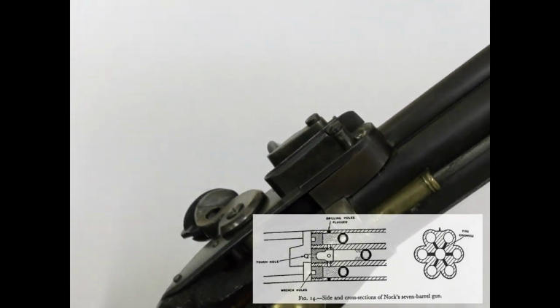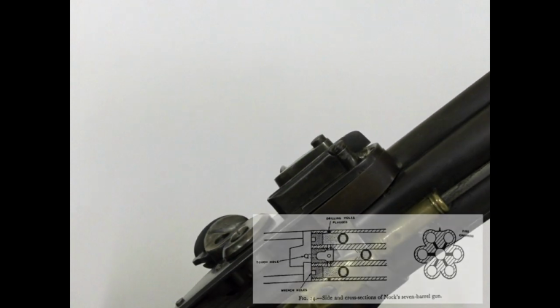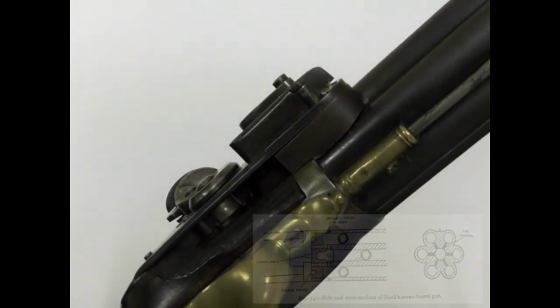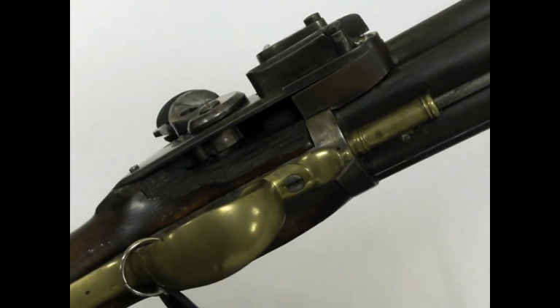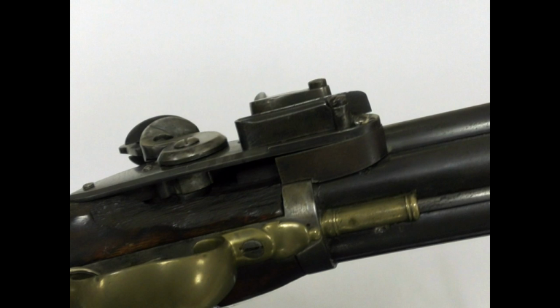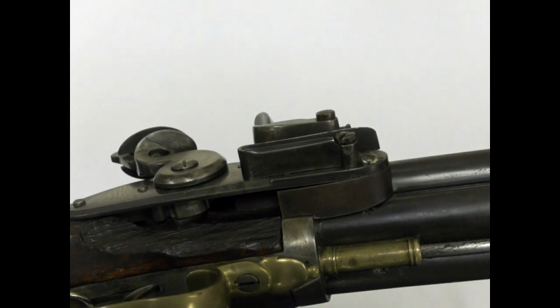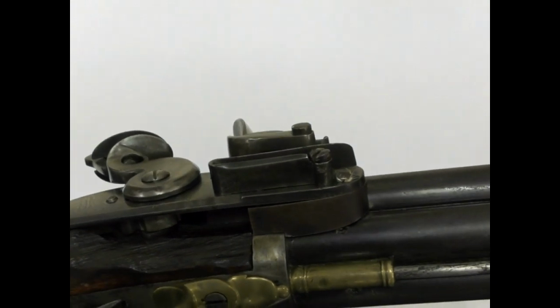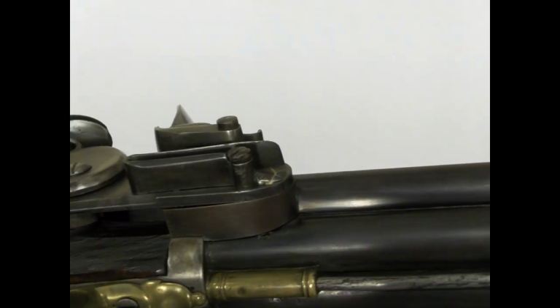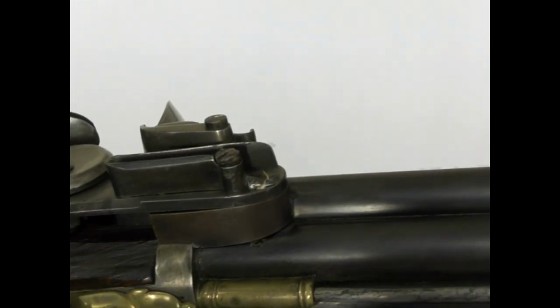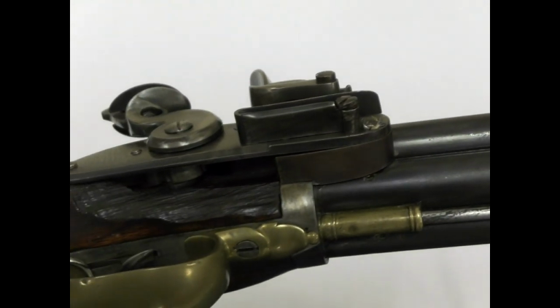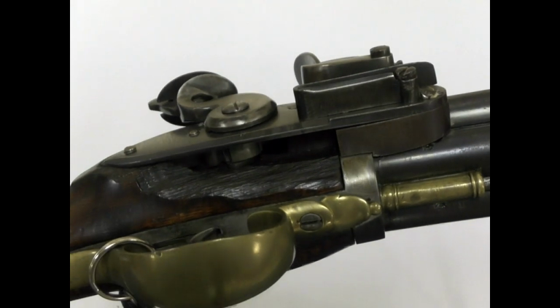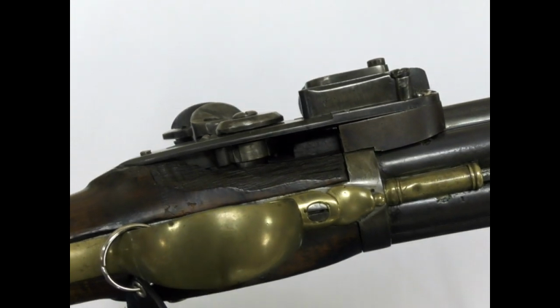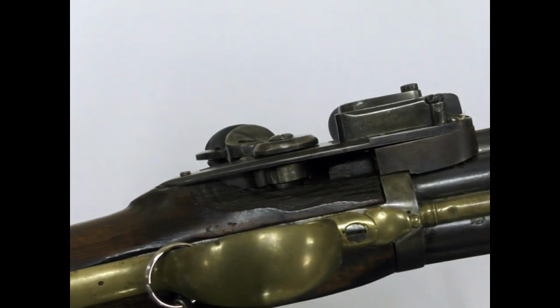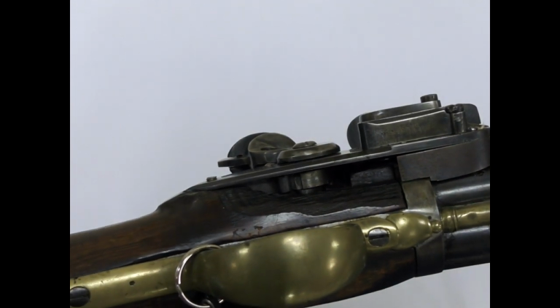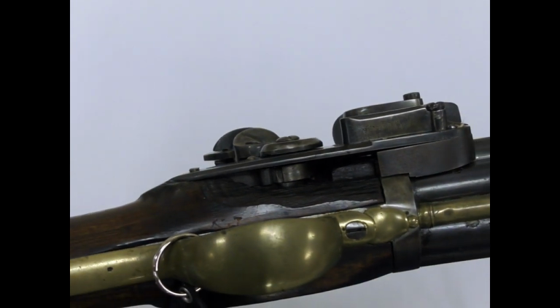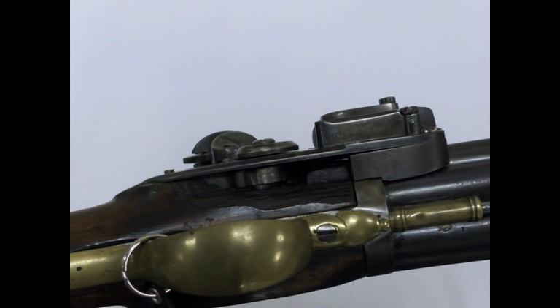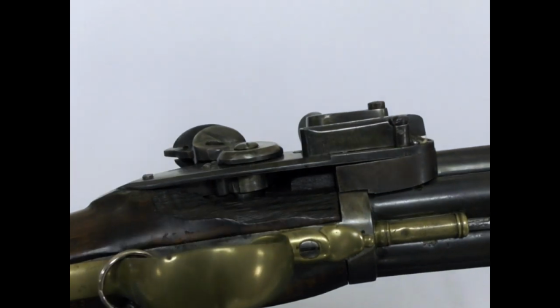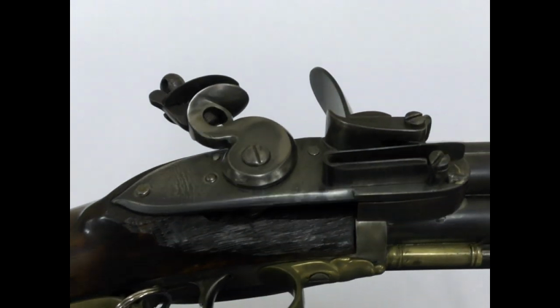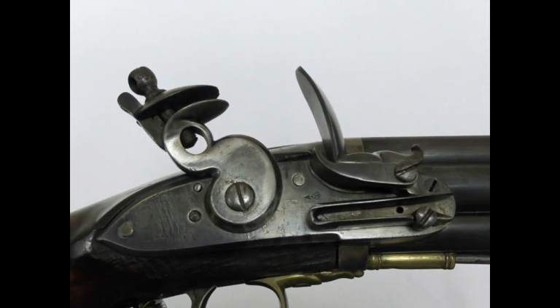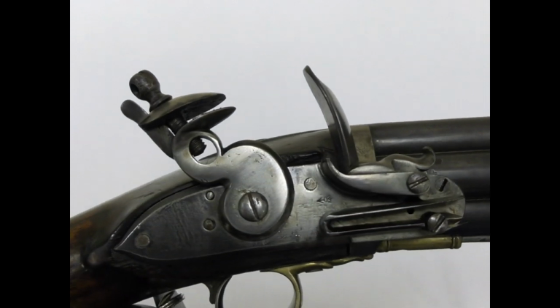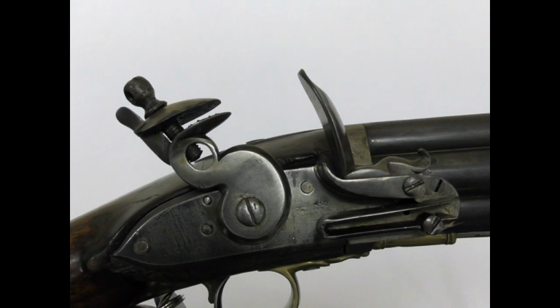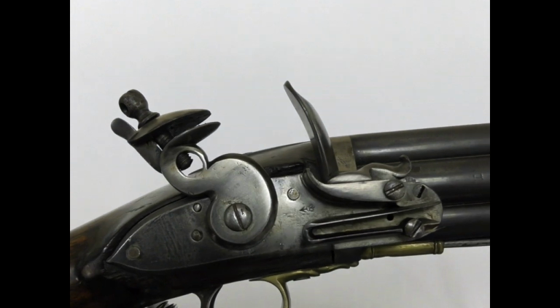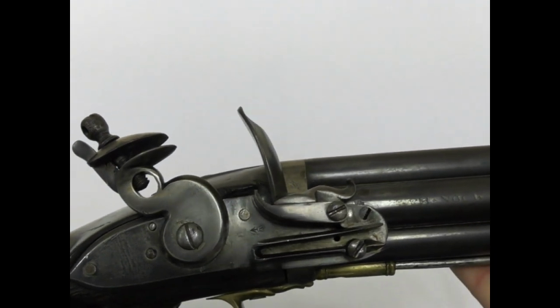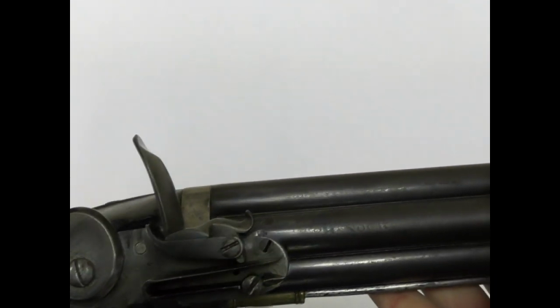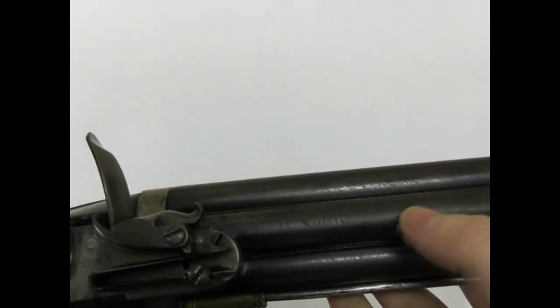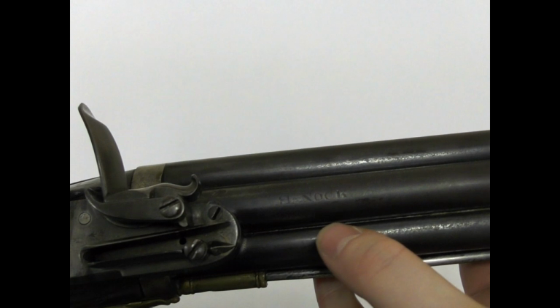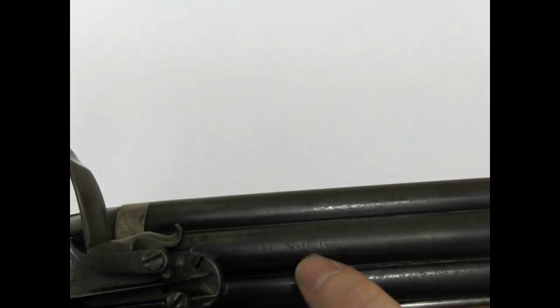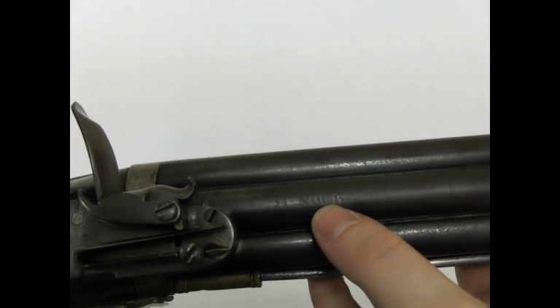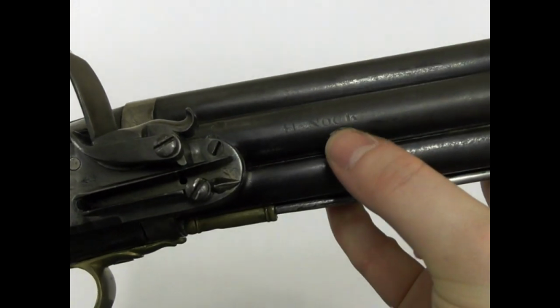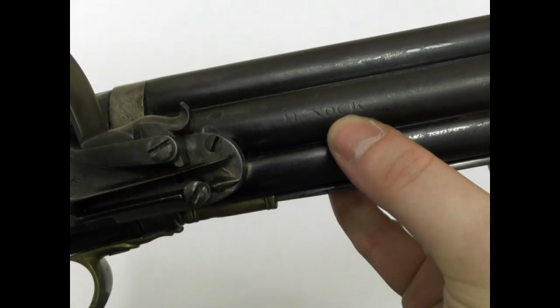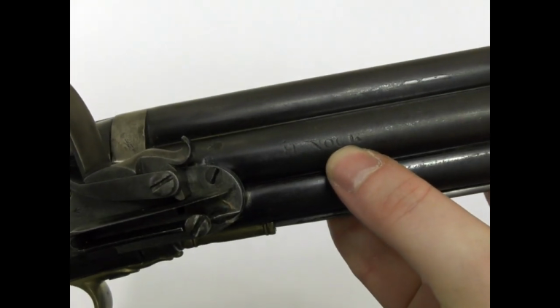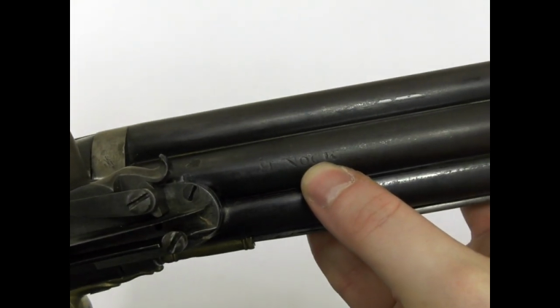Once the flintlock ignited the powder charge in the central barrel, the surrounding barrels were ignited through the other vents. As the vents had to be drilled with the barrels already brazed into place, the outer barrels all have plugged drill holes on their outer surfaces.